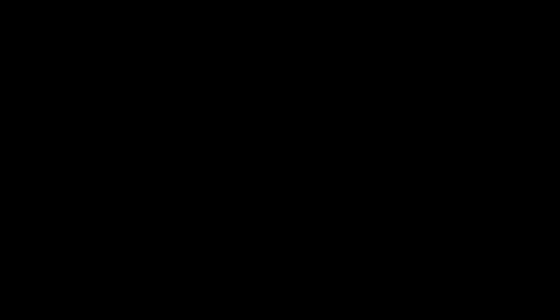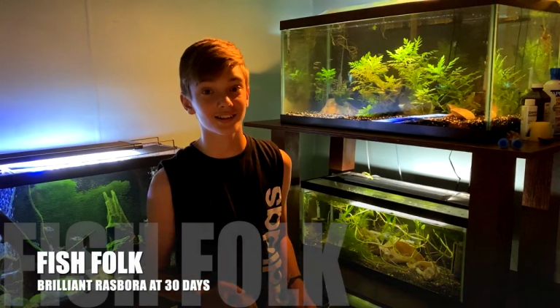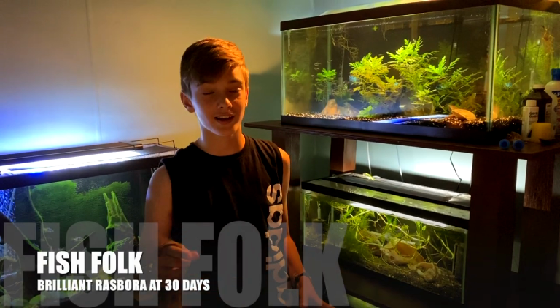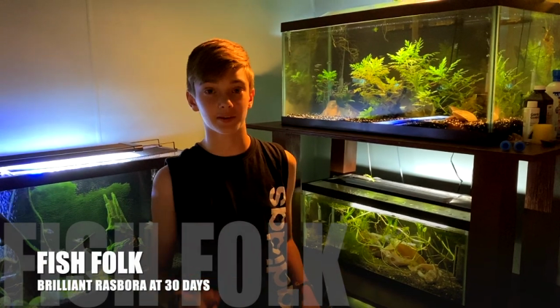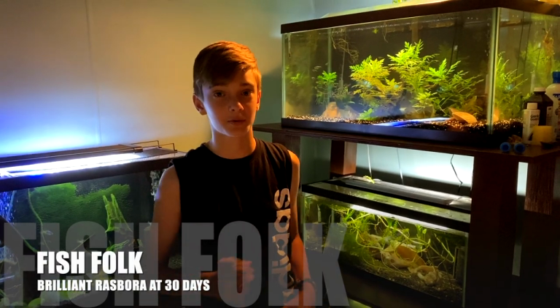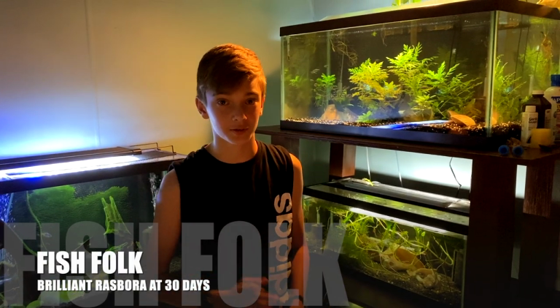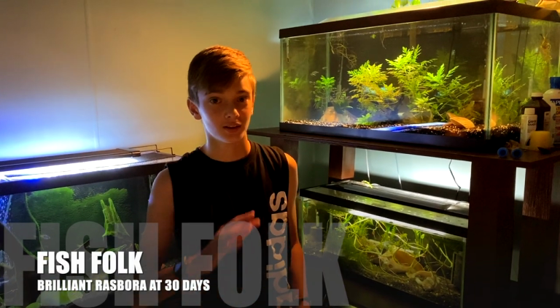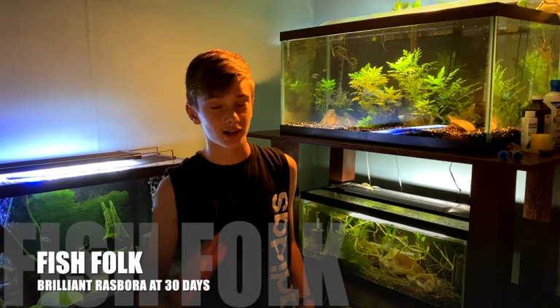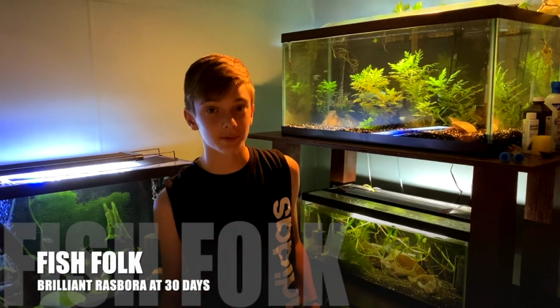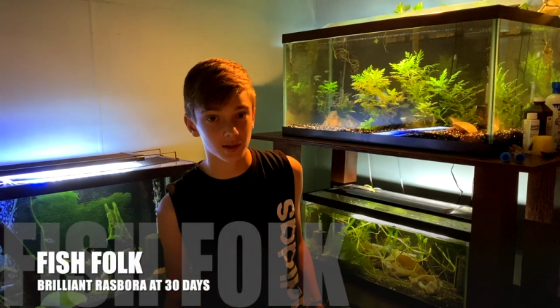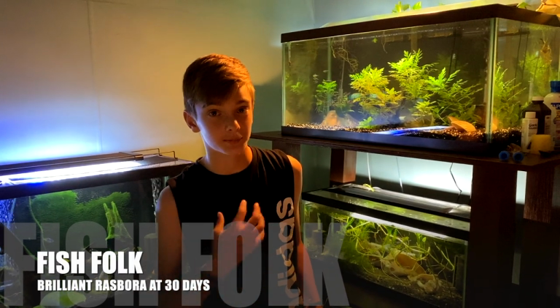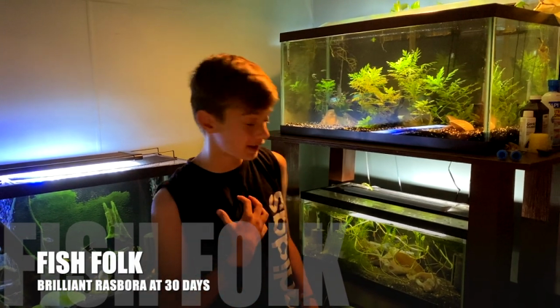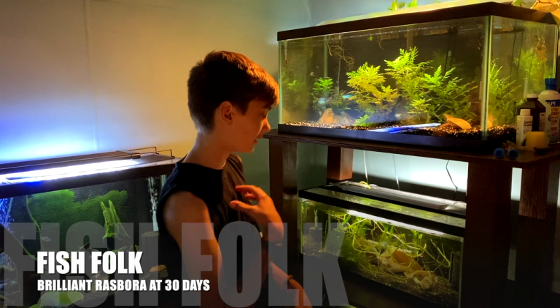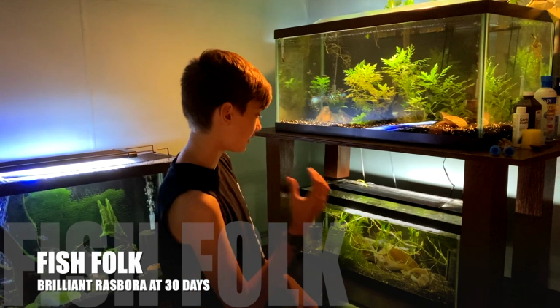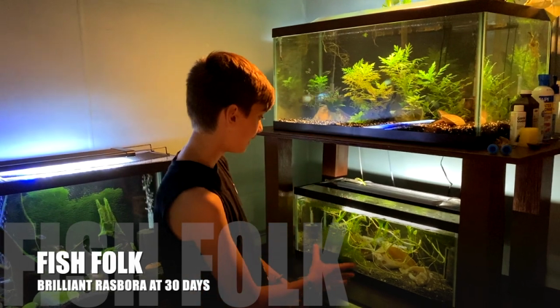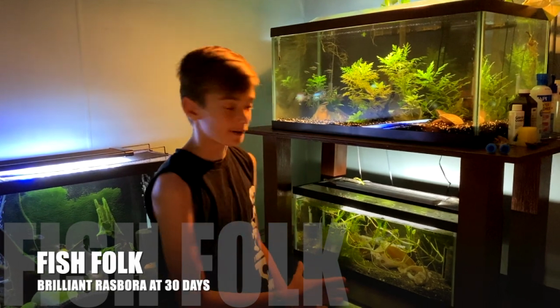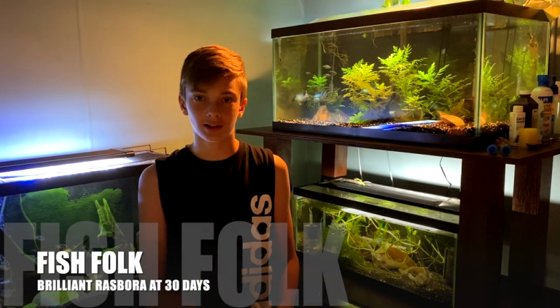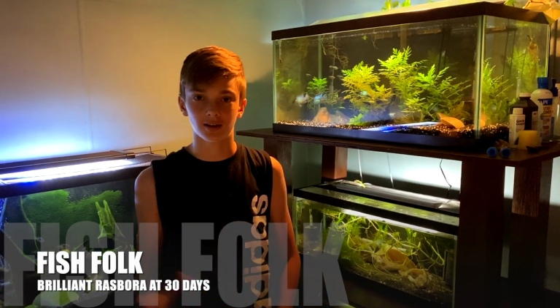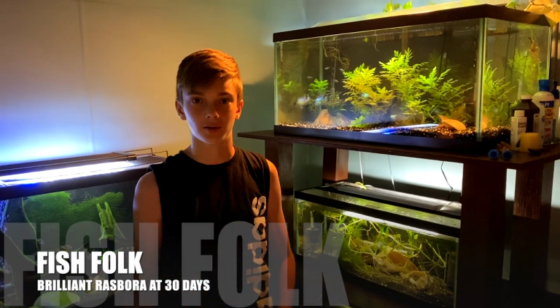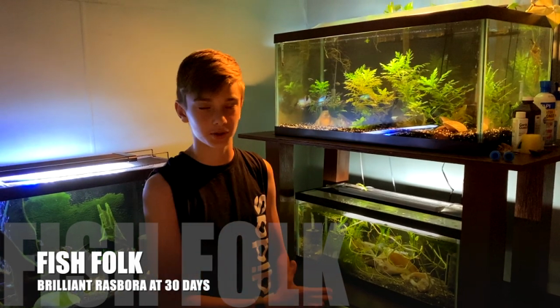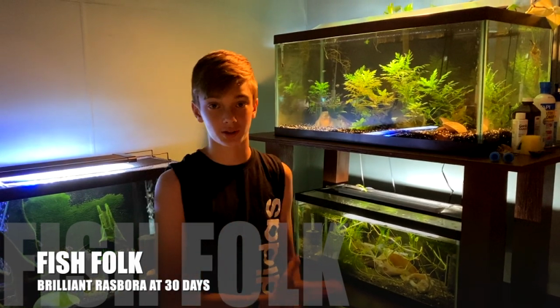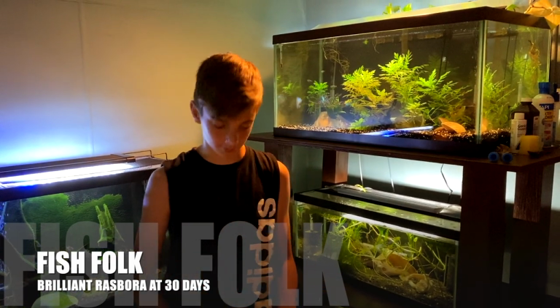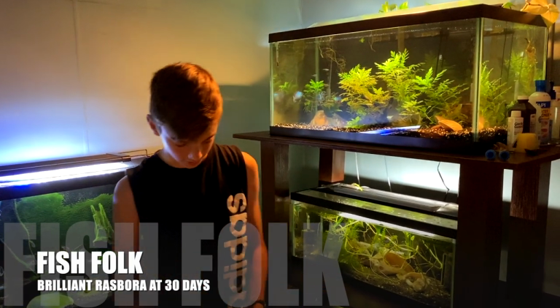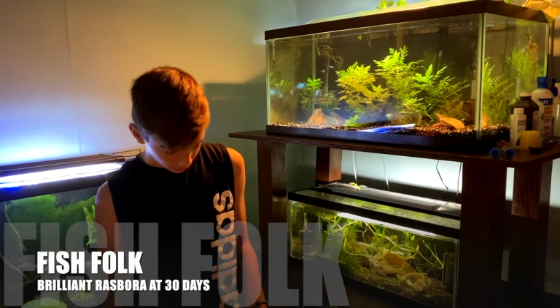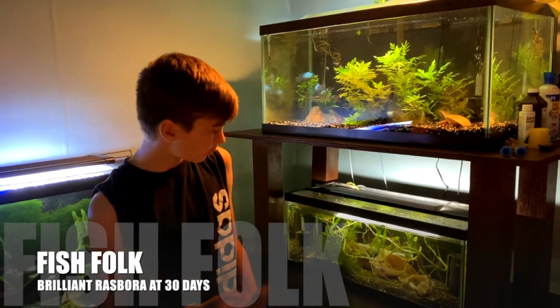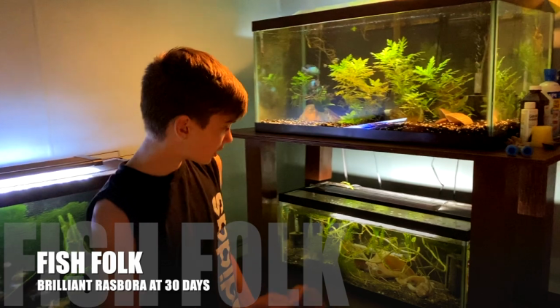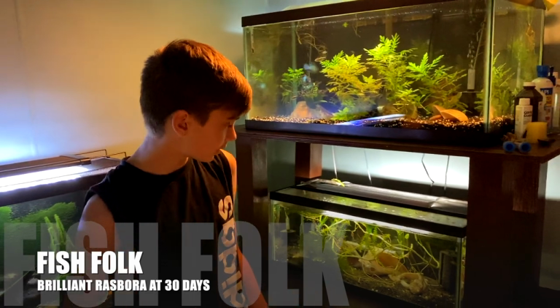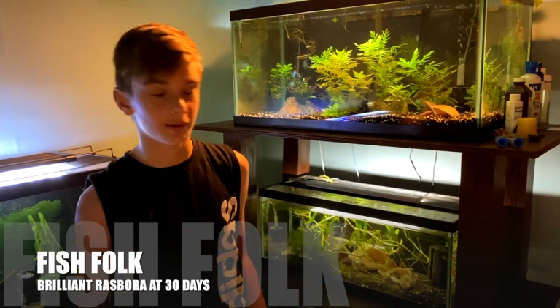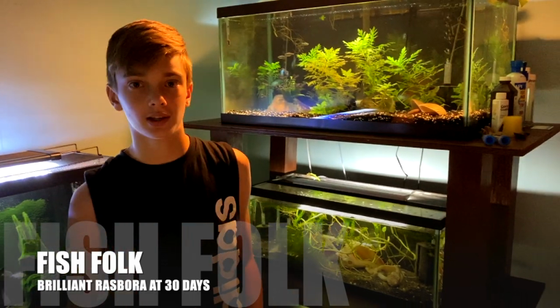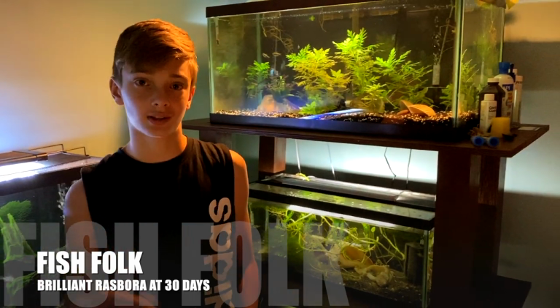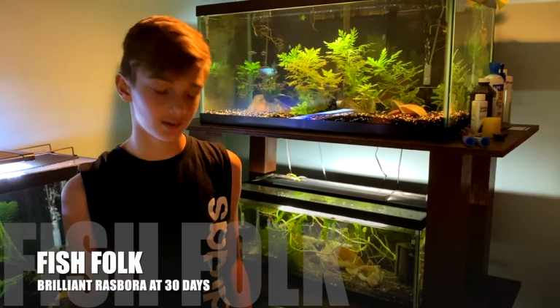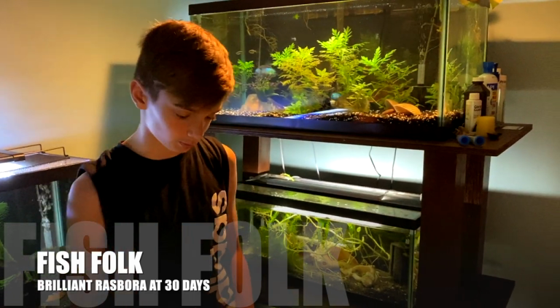Hey guys, today is September 23rd — not a very special day, but for me it is because today is our final day of breeding our brilliant Rasboras. We're going to do a water change here and show you how we do that, and we're also going to feed them as well.